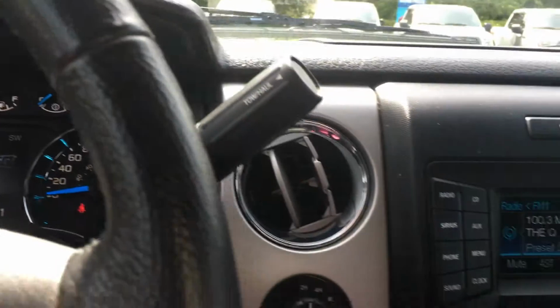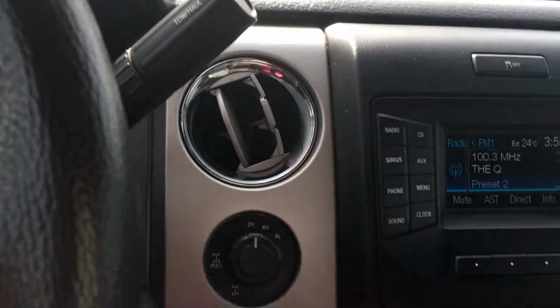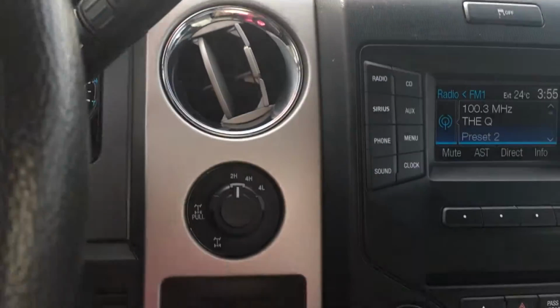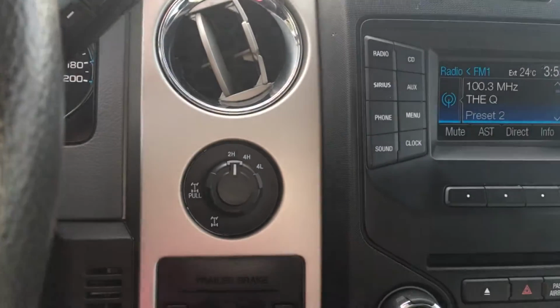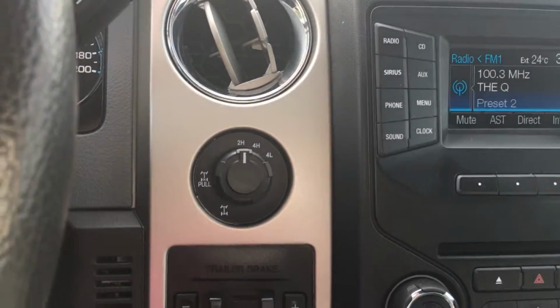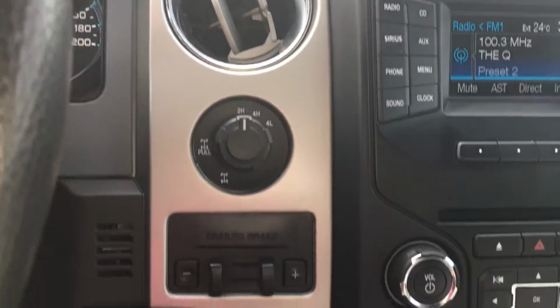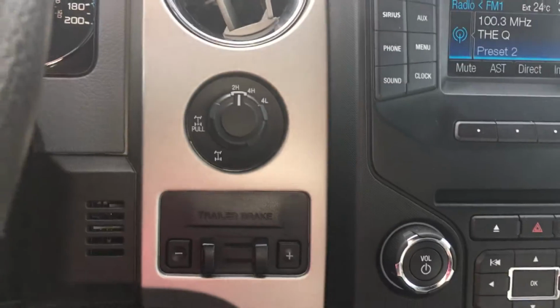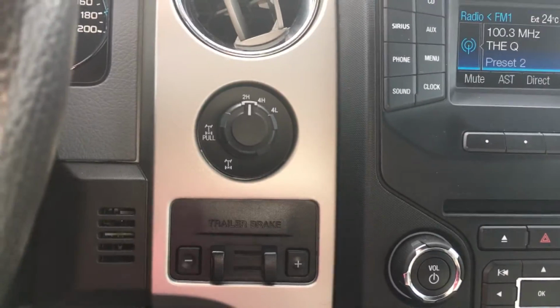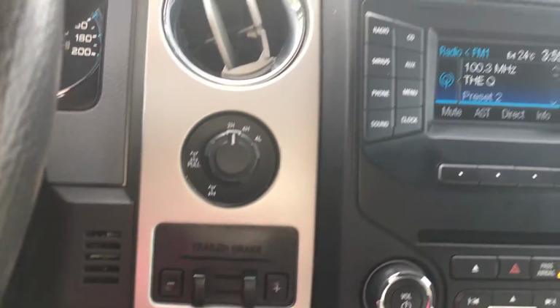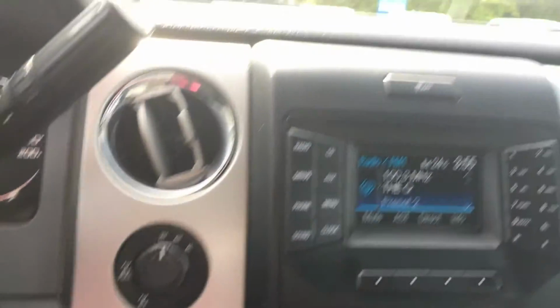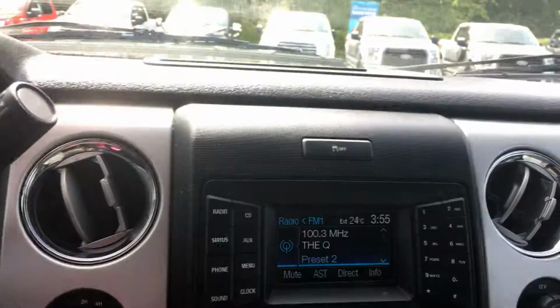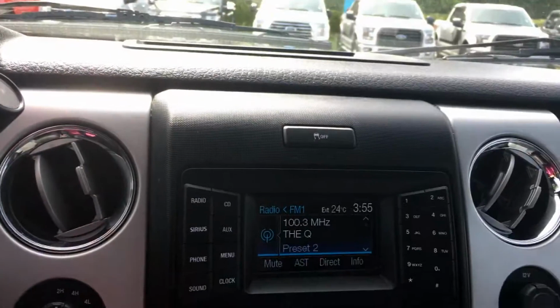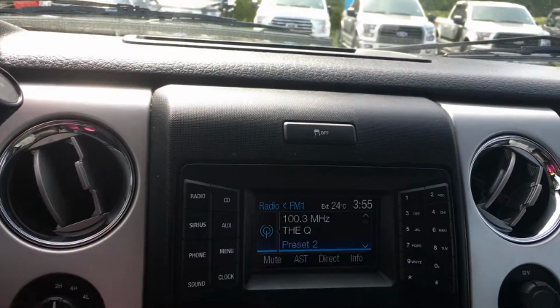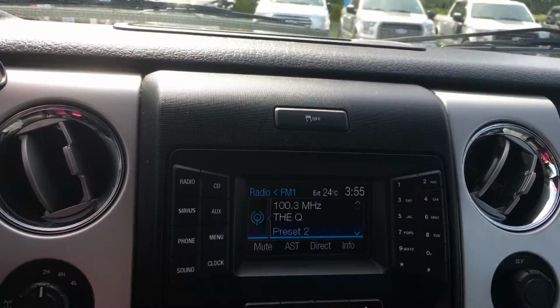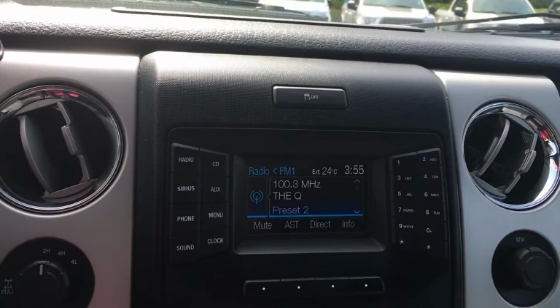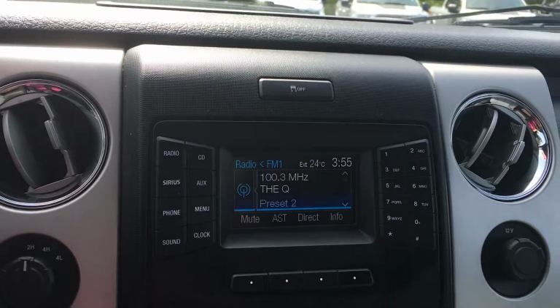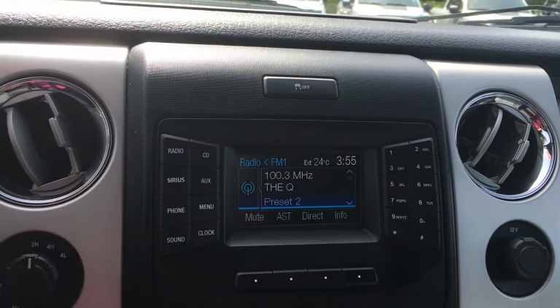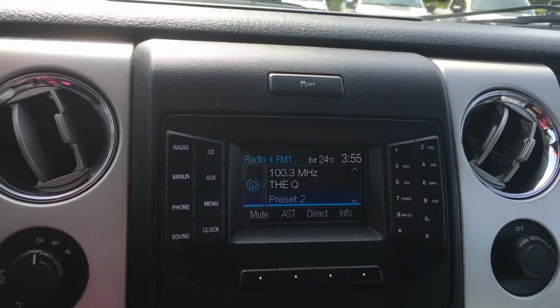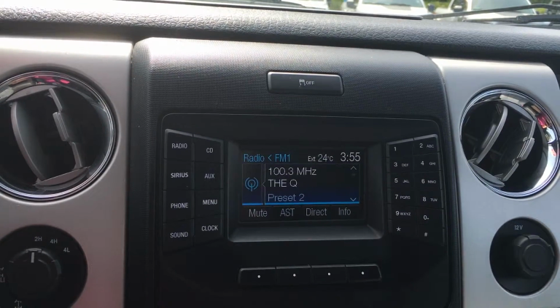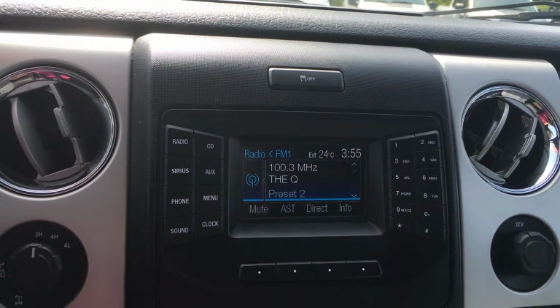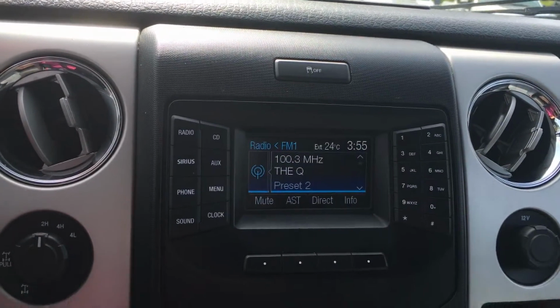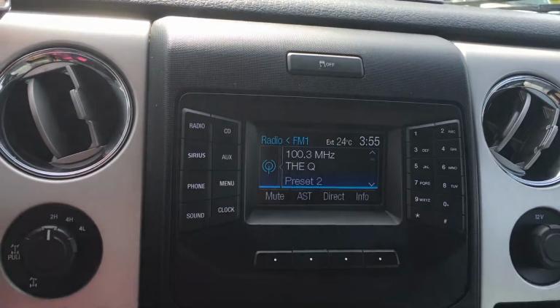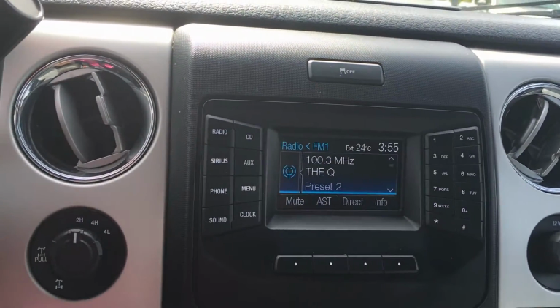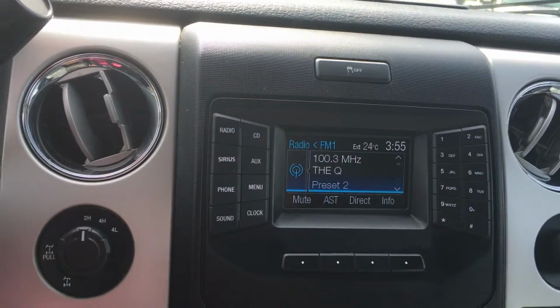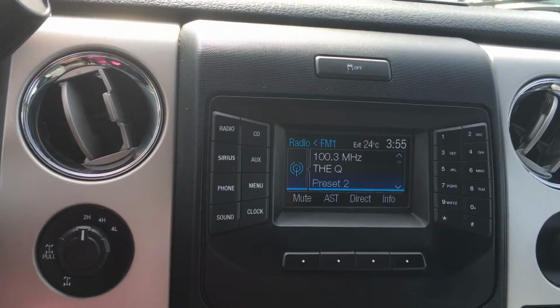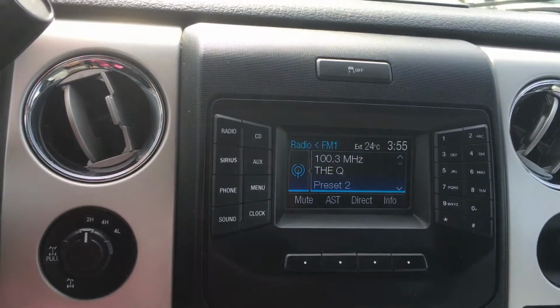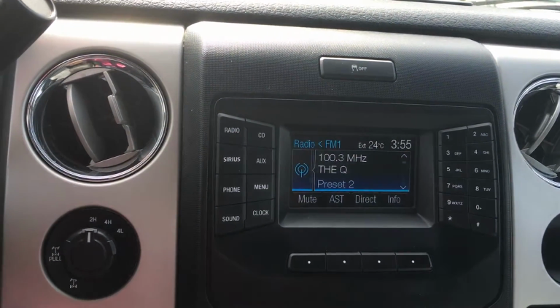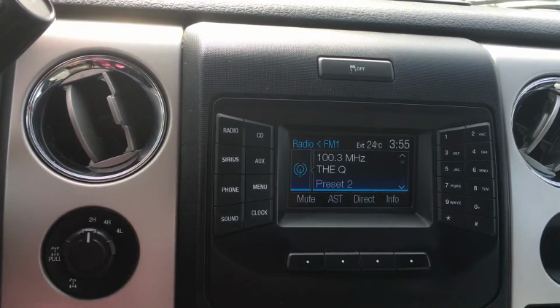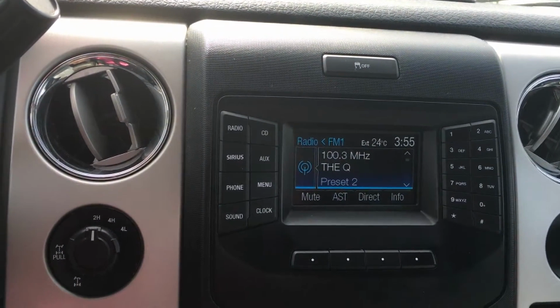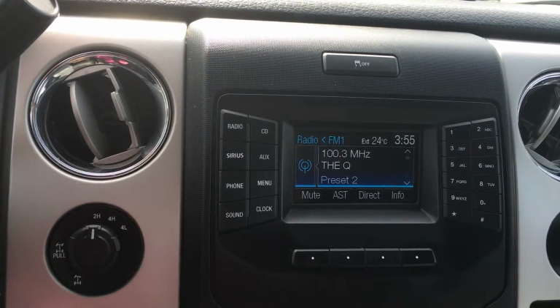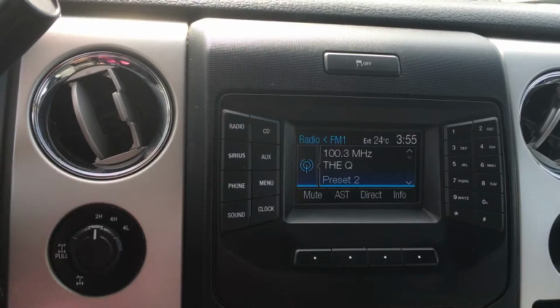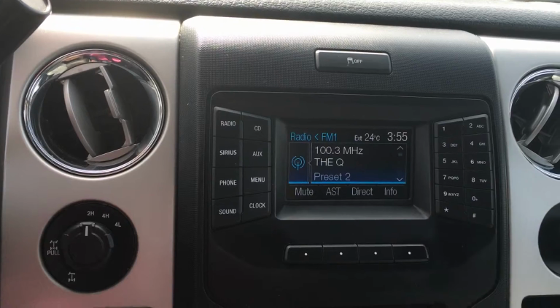Right beside the steering wheel you have the different drive modes and trailer brake. Traction control, as well as AM, FM, and satellite radio. You can hook up via USB, auxiliary, or Bluetooth.